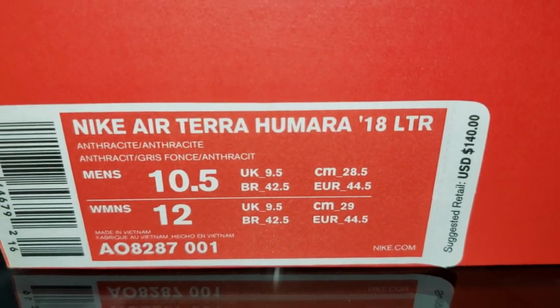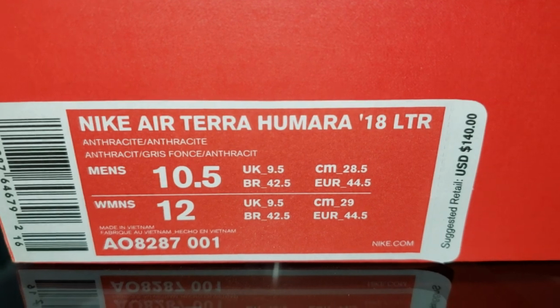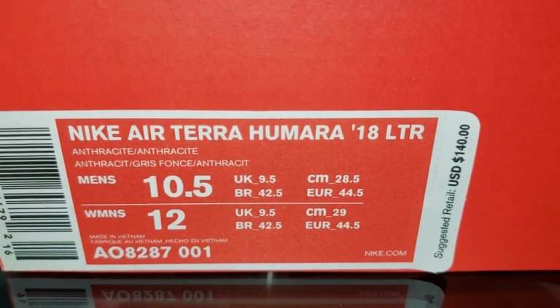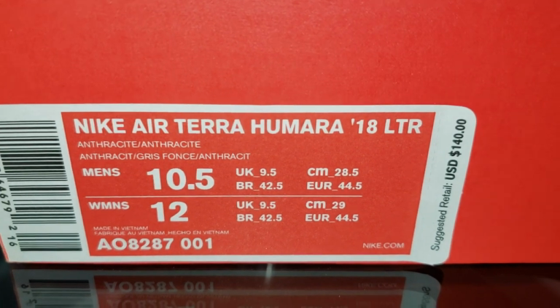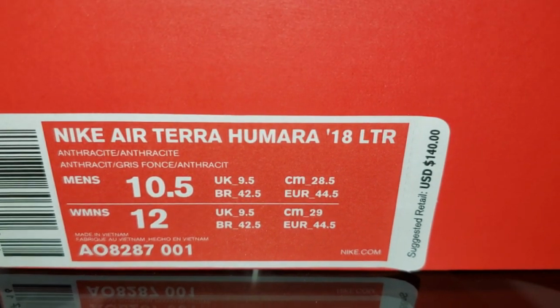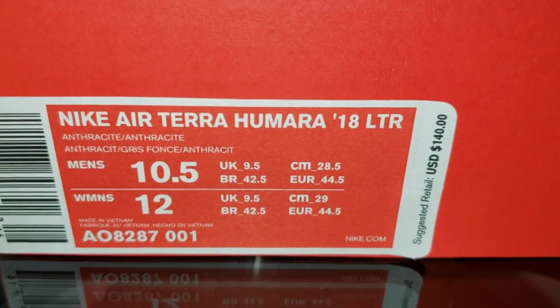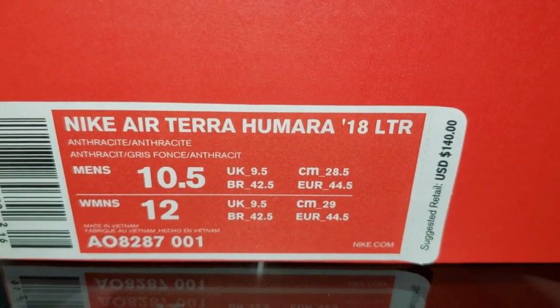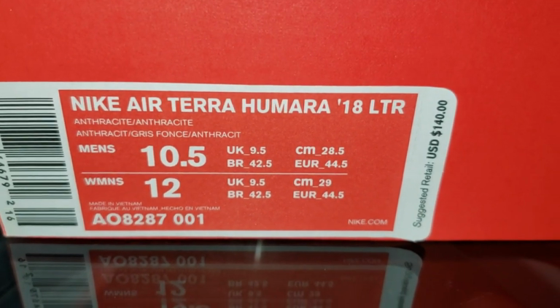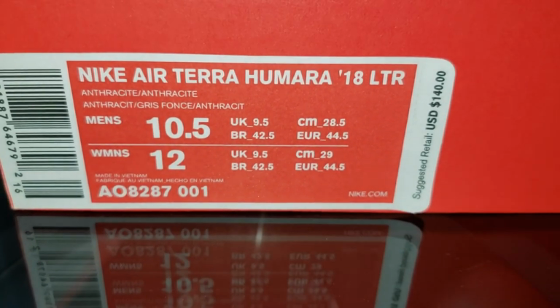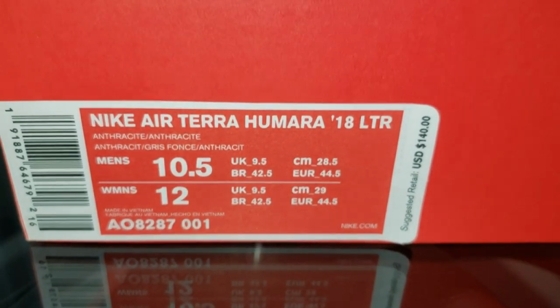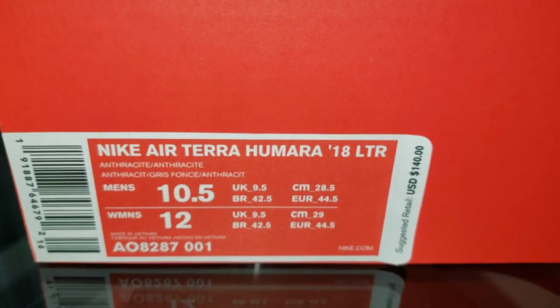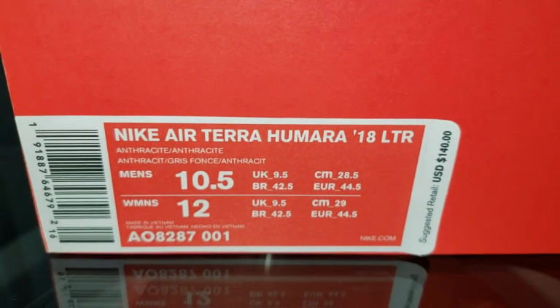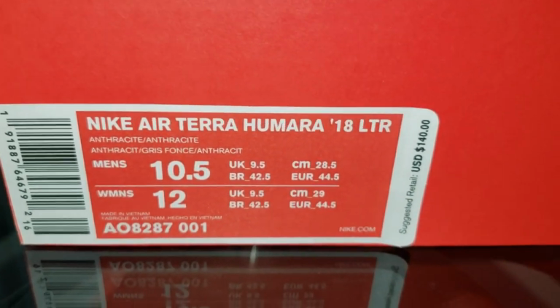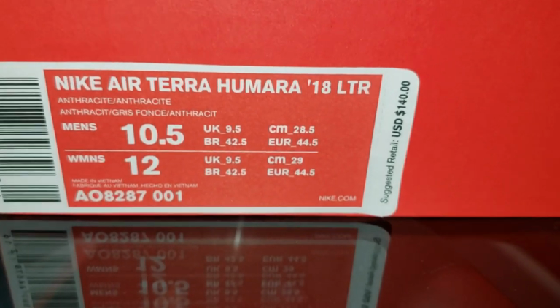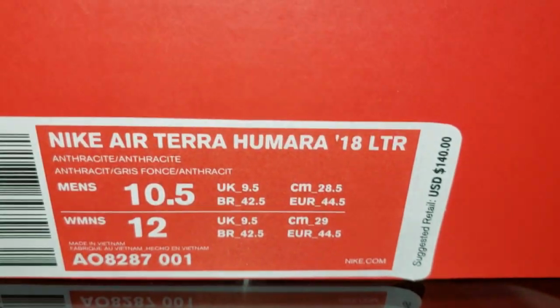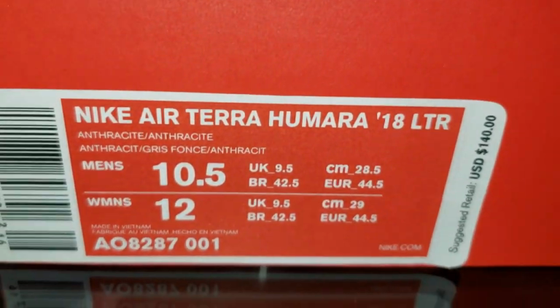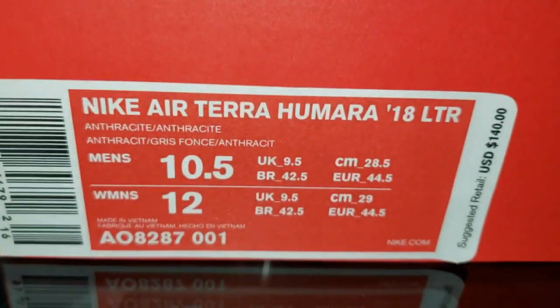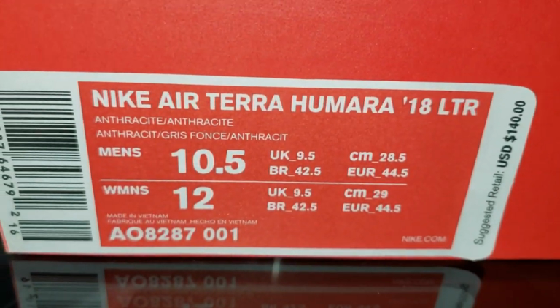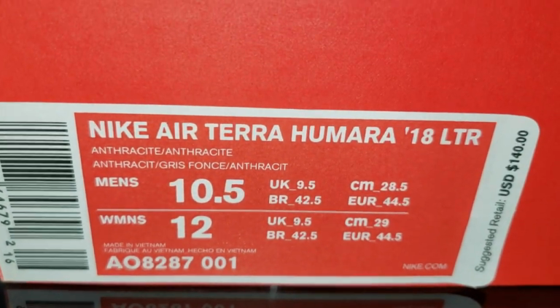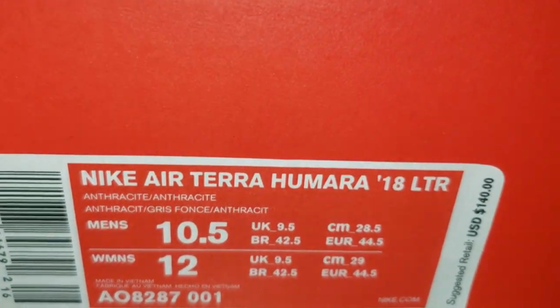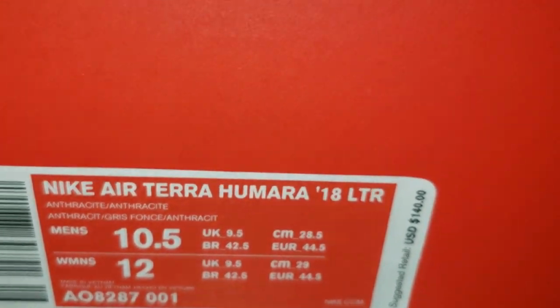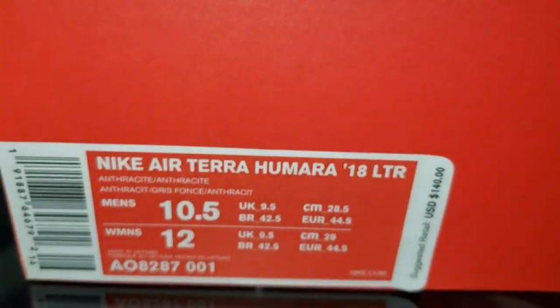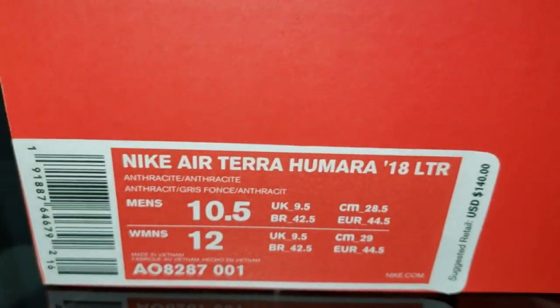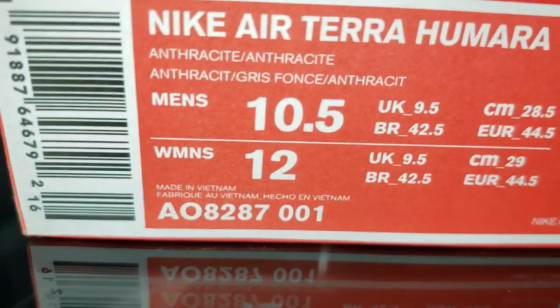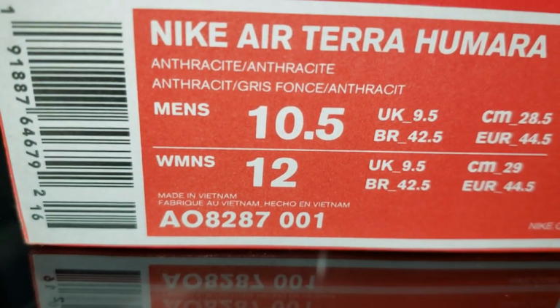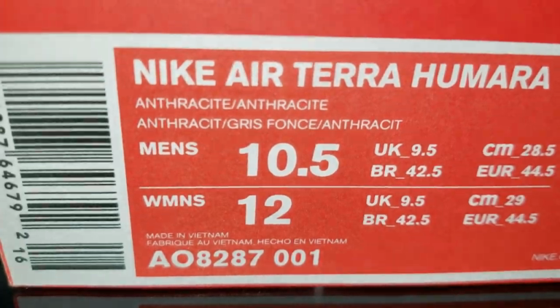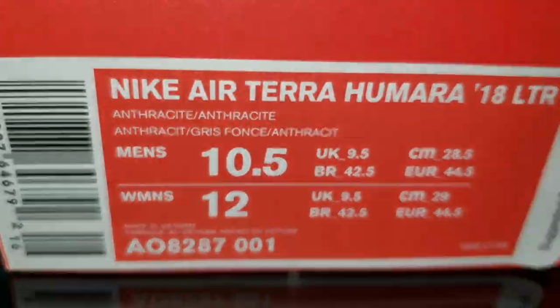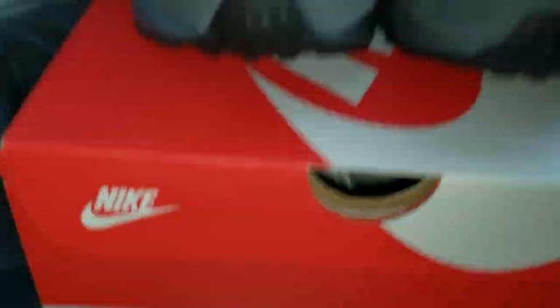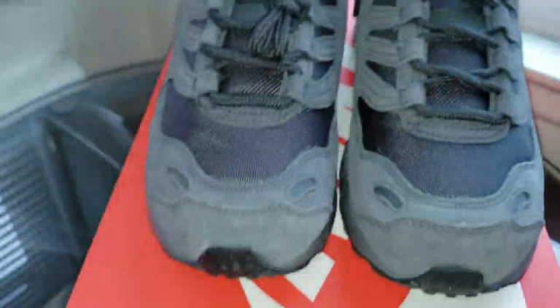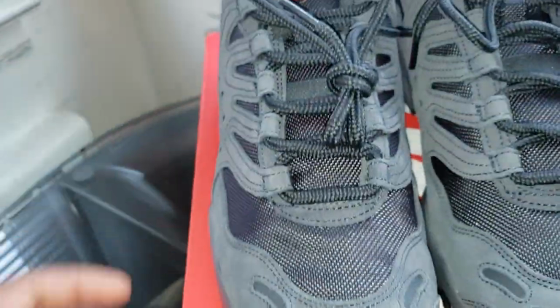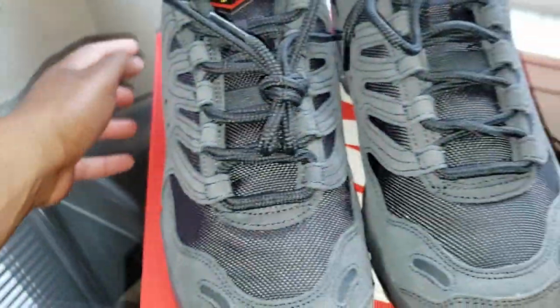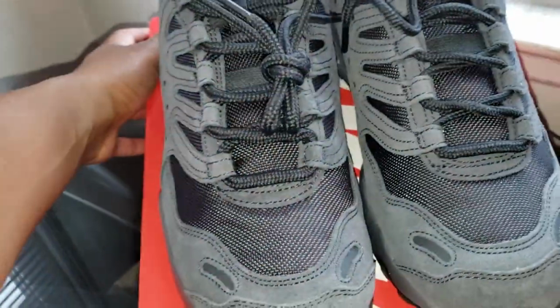The Nike Air Terra Humira 2018 LTR — not sure what the LTR means. These are size 10 and a half. The whole color of the shoe is basically right there: anthracite. It's a full anthracite shoe.